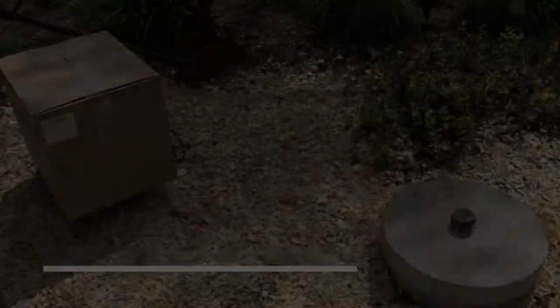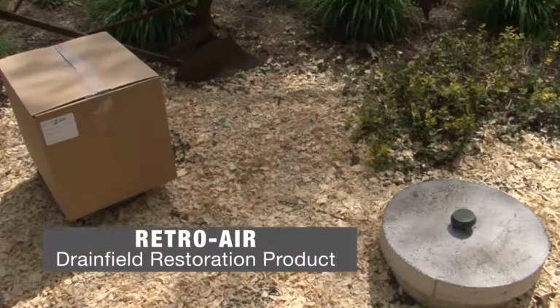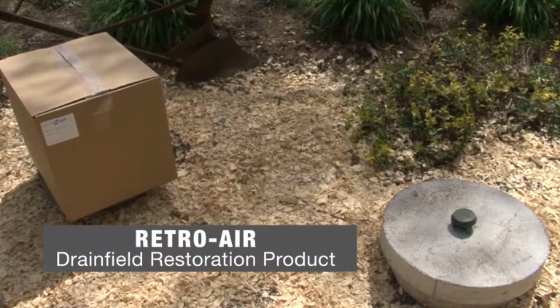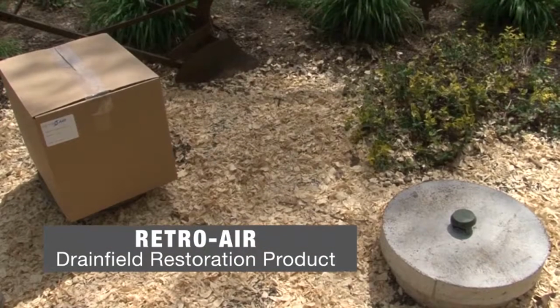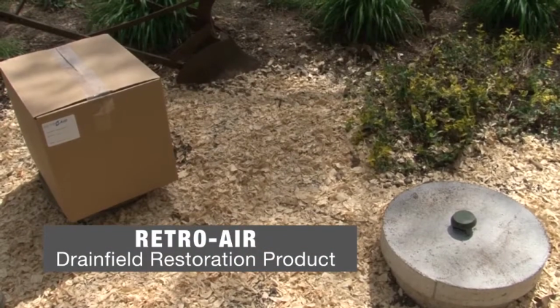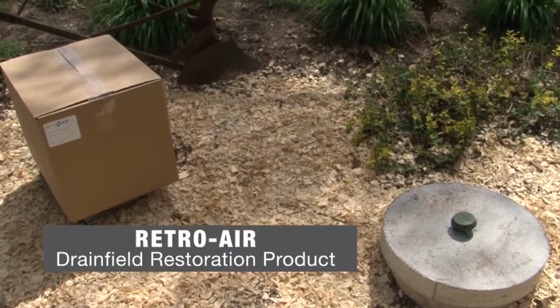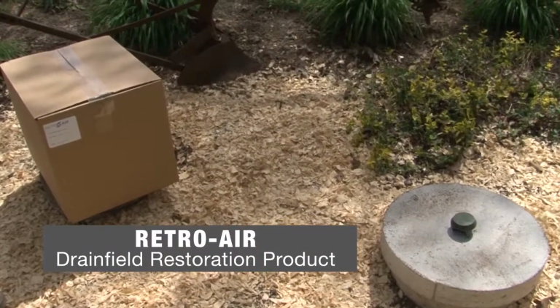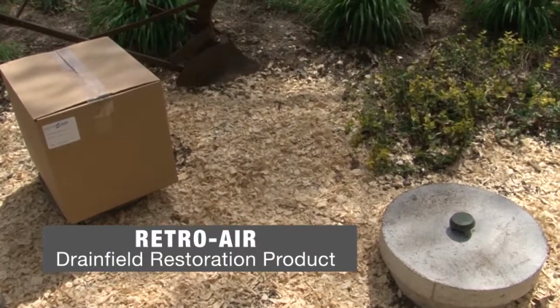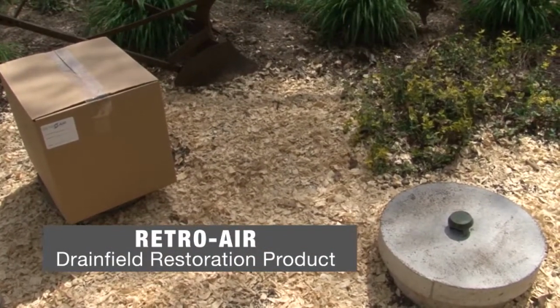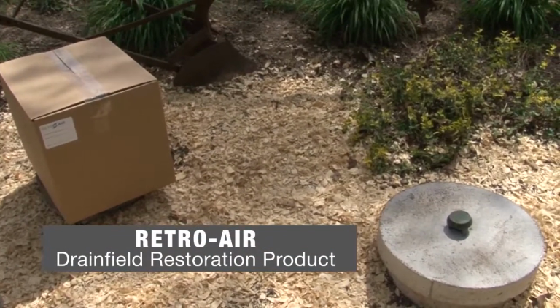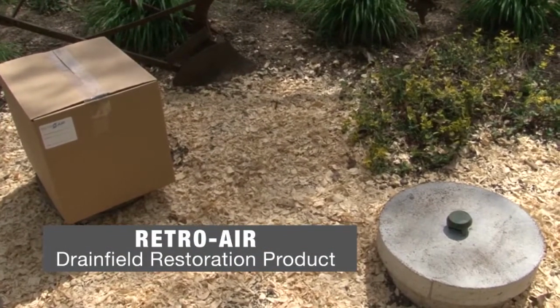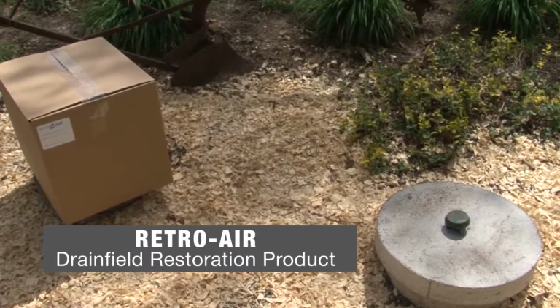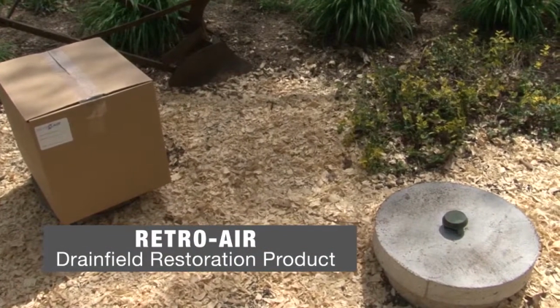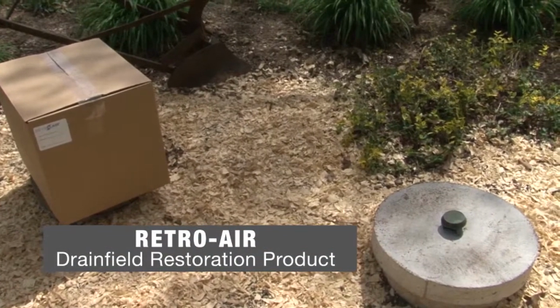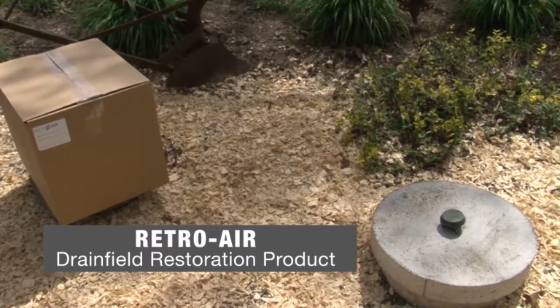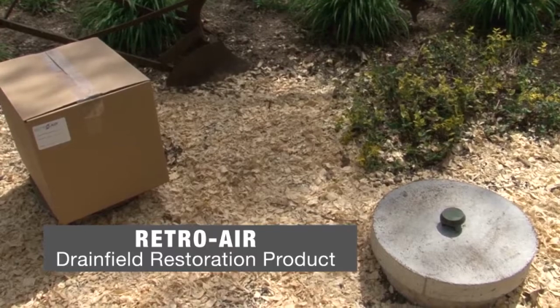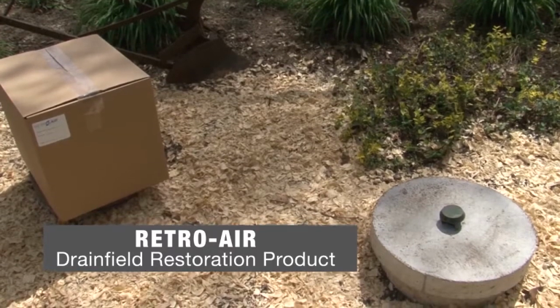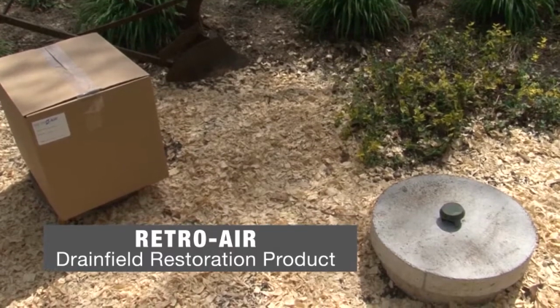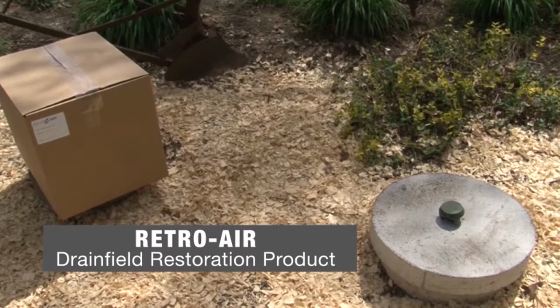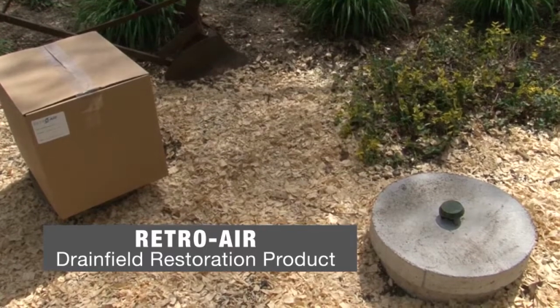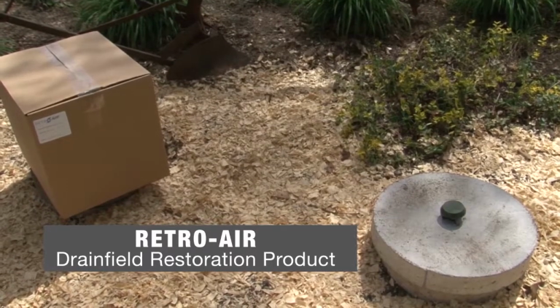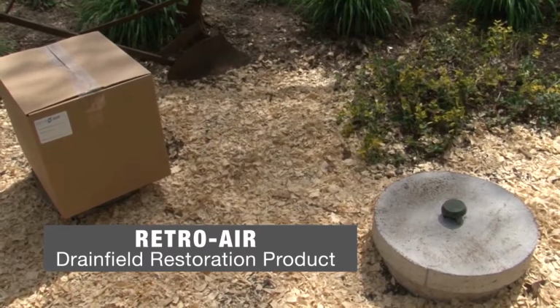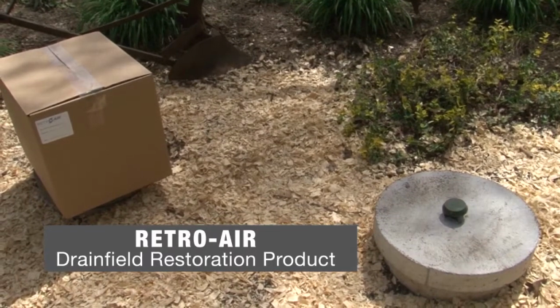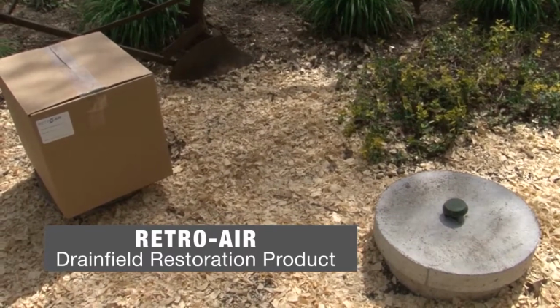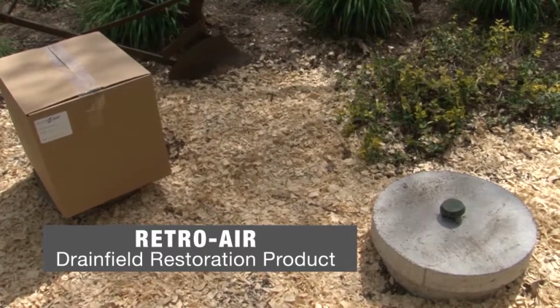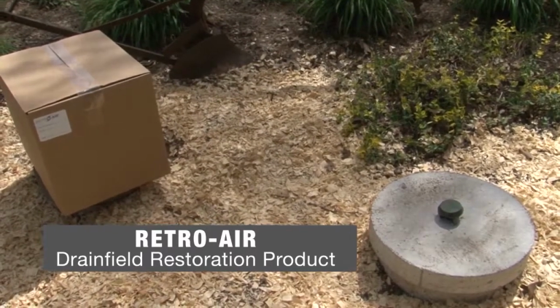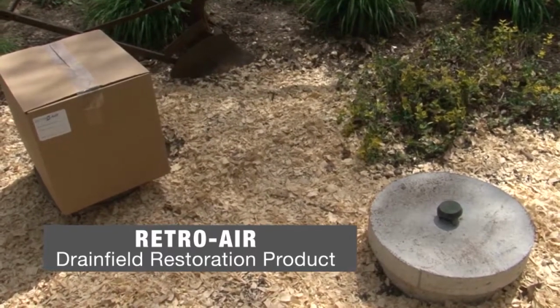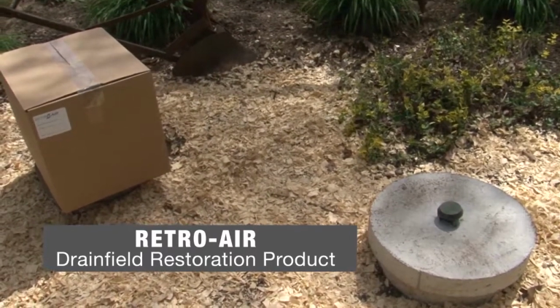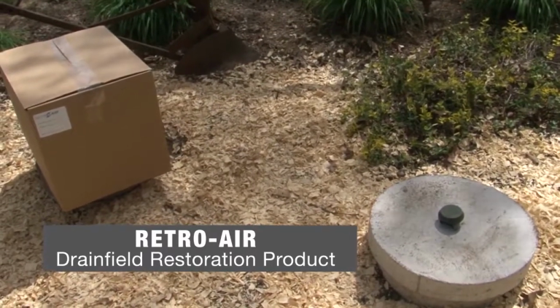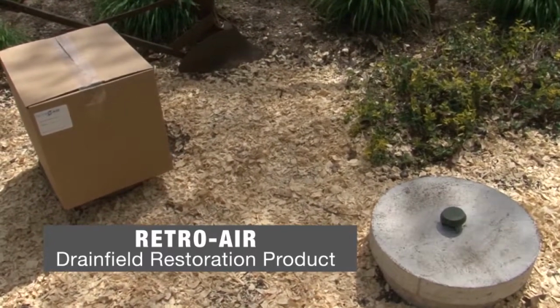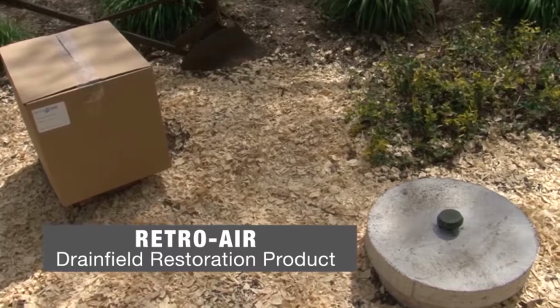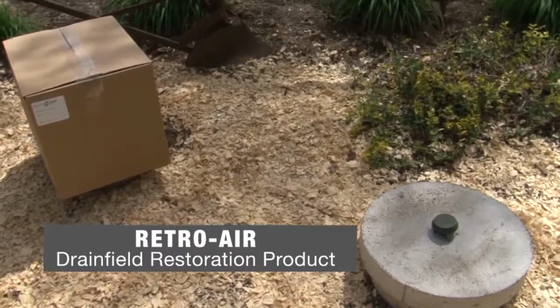I wanted to change my existing aerator to a different style. If I put the unit on top and don't have the motor hanging down where the water comes up over it from time to time, there's a chance it'll last a little longer.